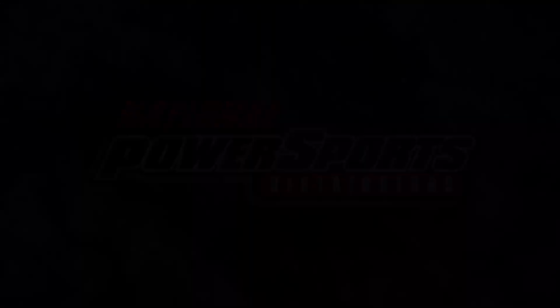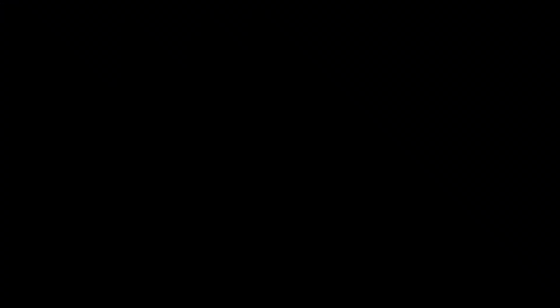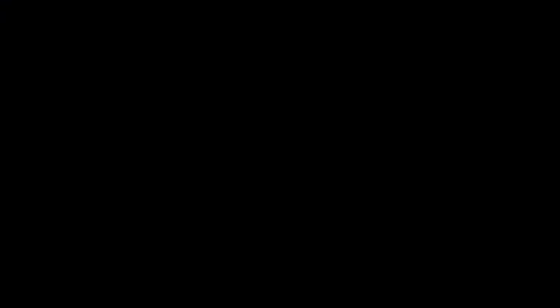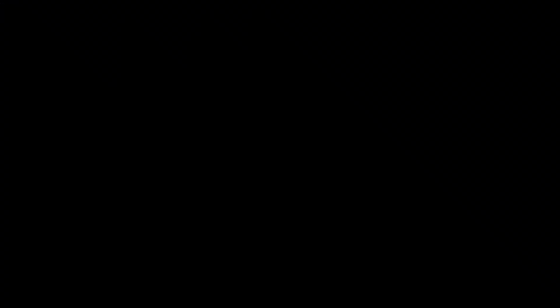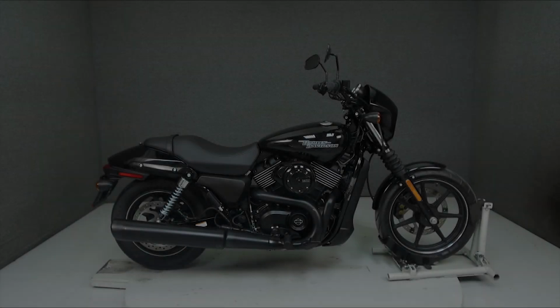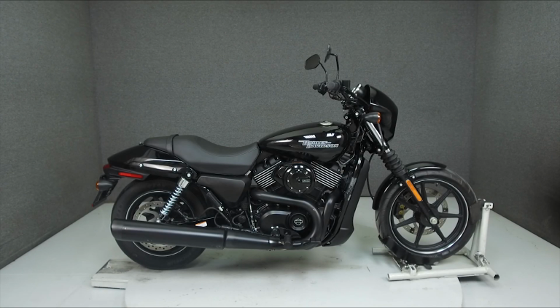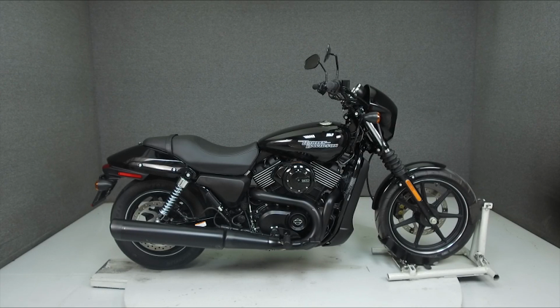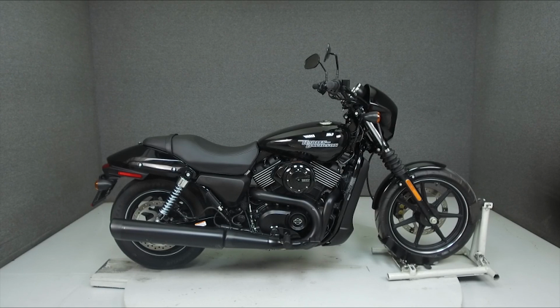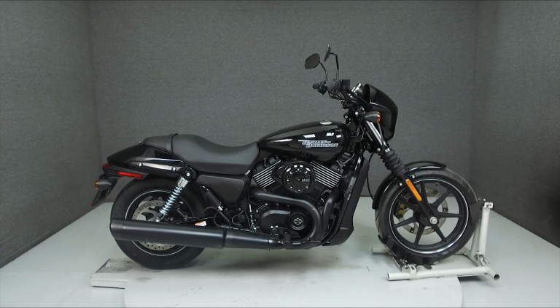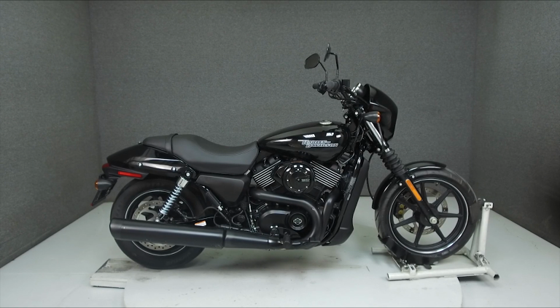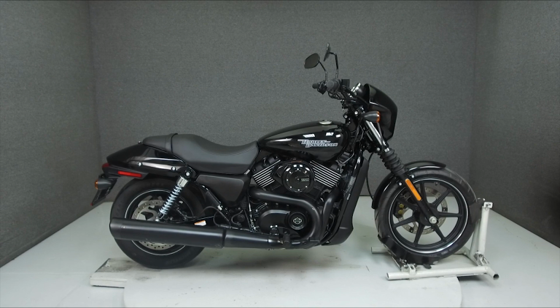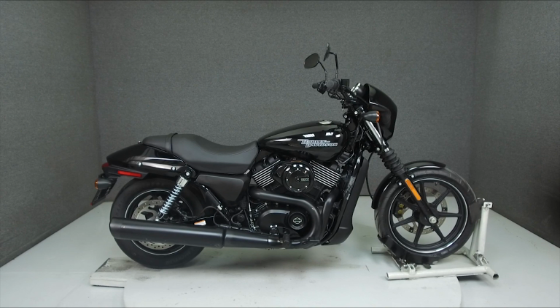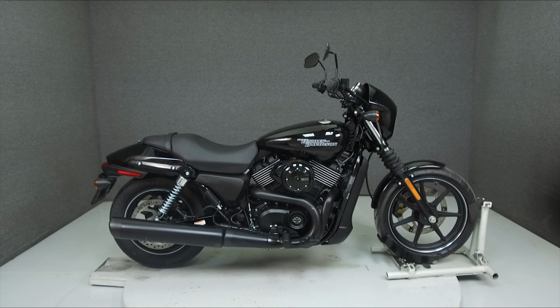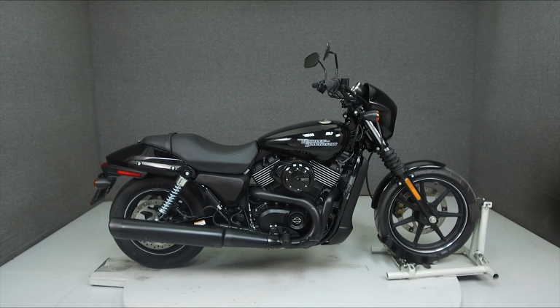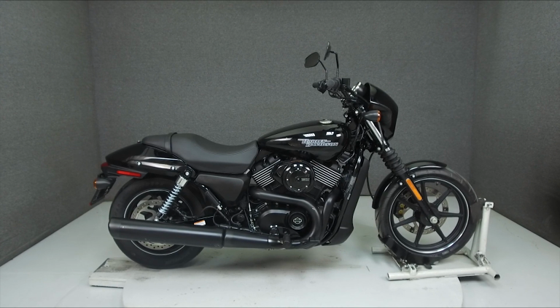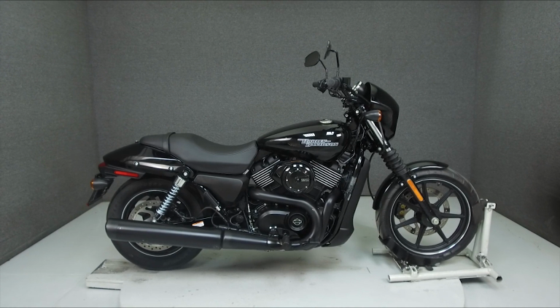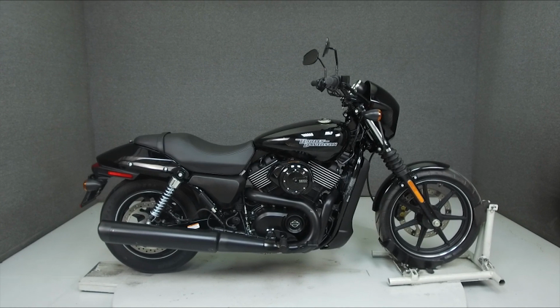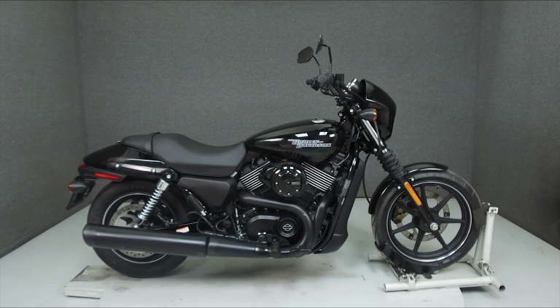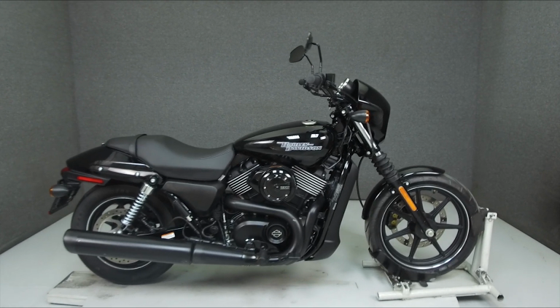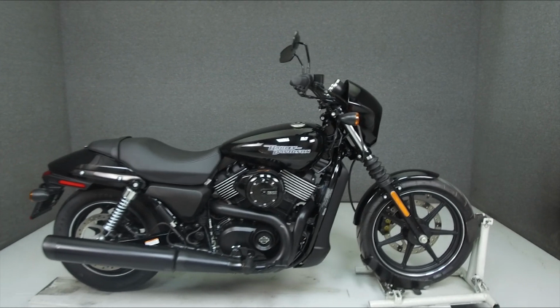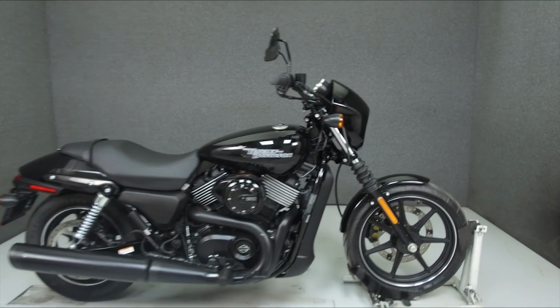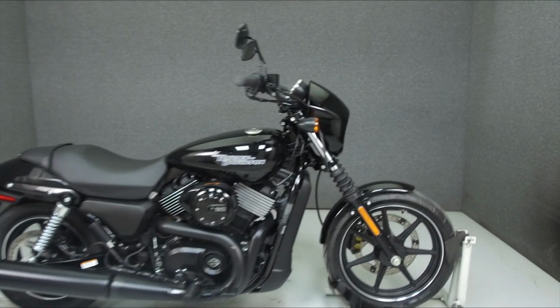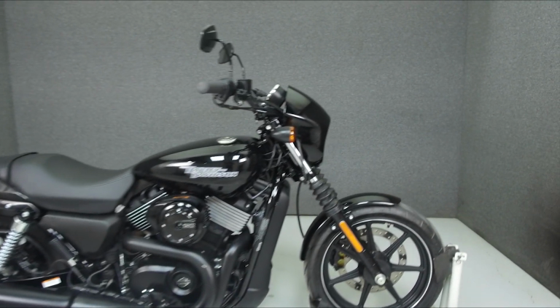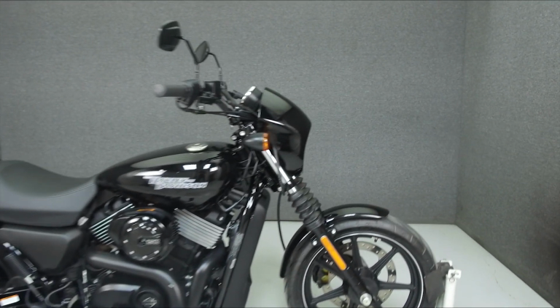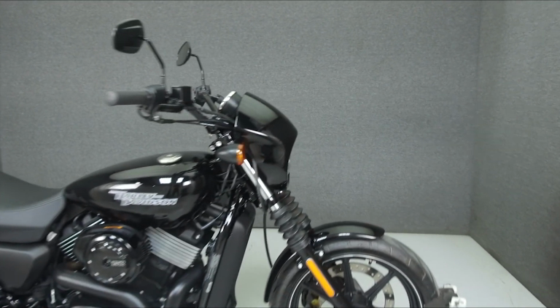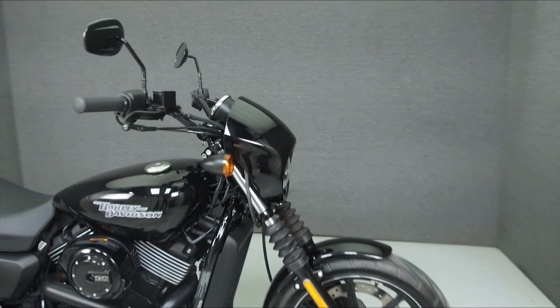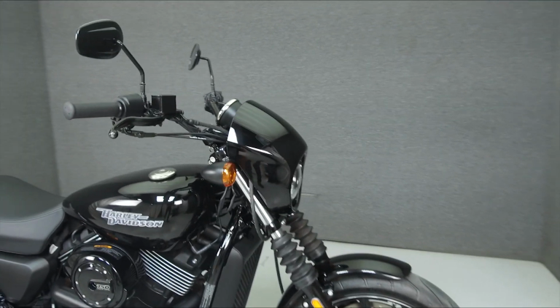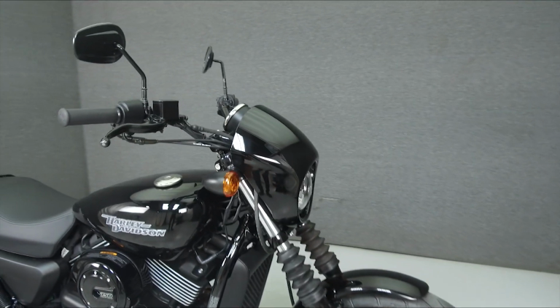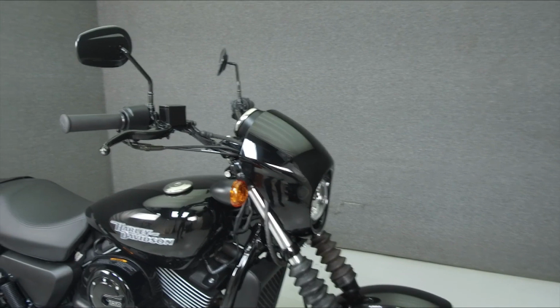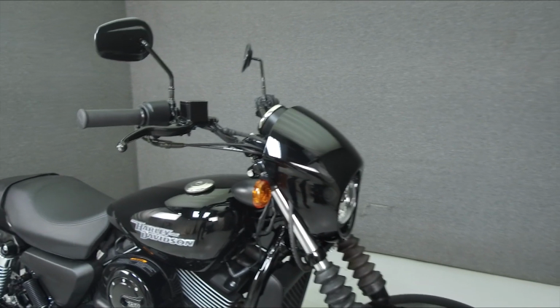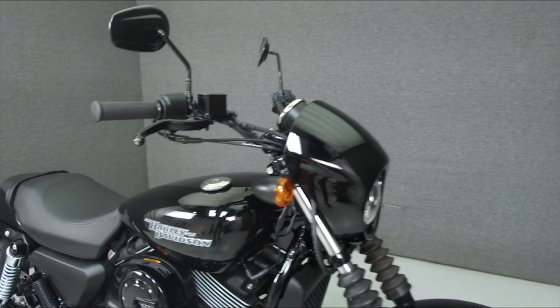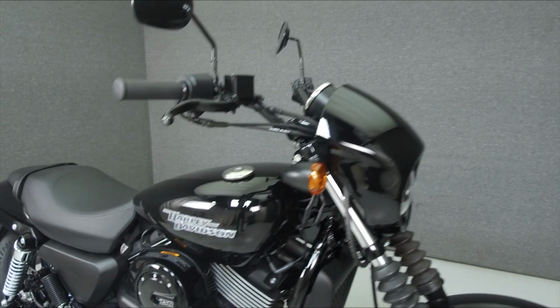Hey everyone, this is Keegan from National Powersports. Today we're taking a look at this 2018 Harley-Davidson Street 750 with 26 miles.